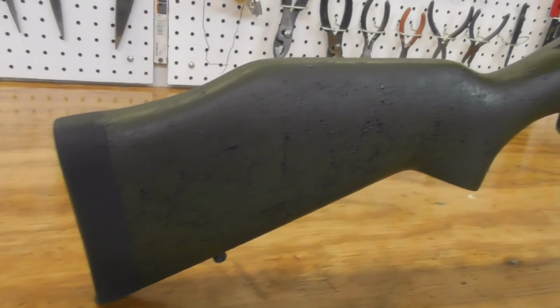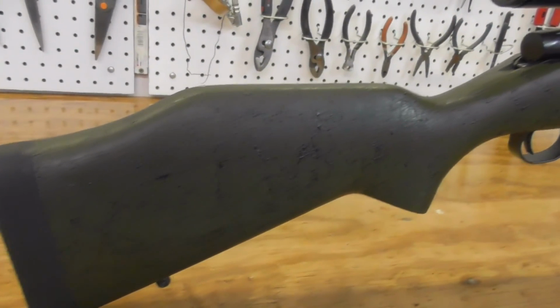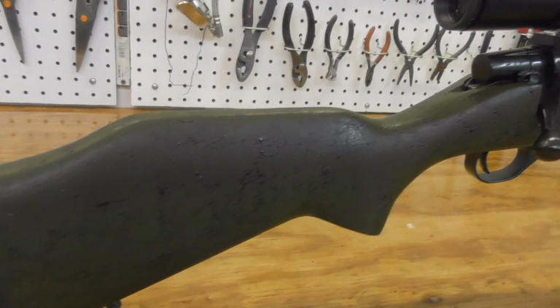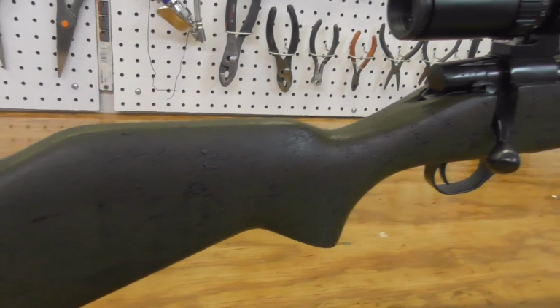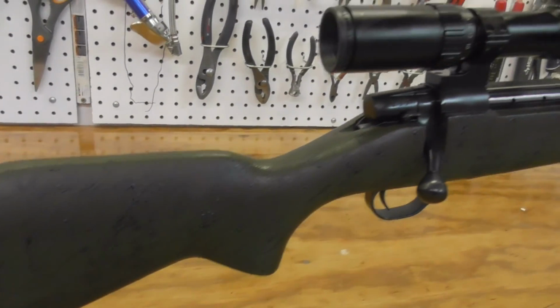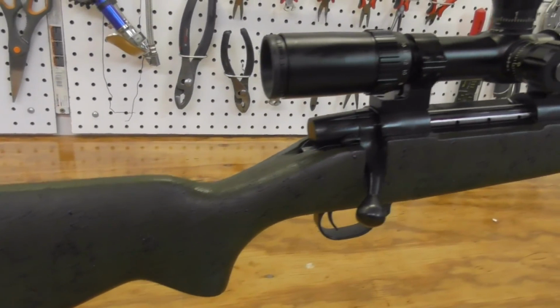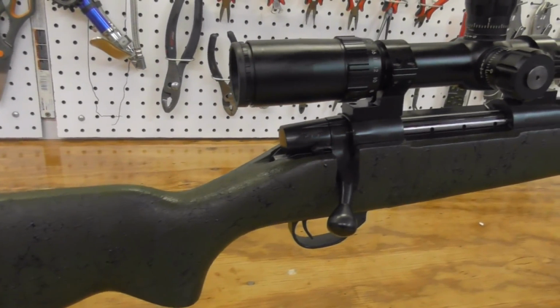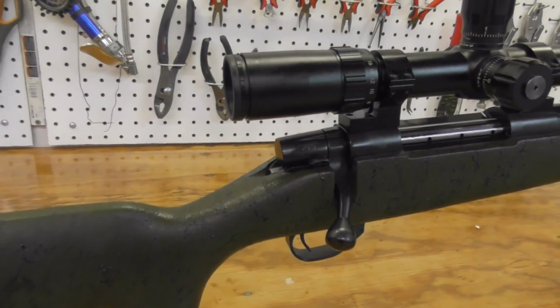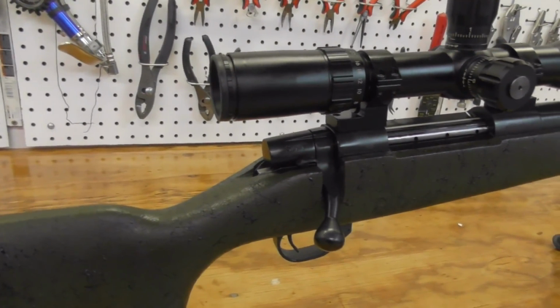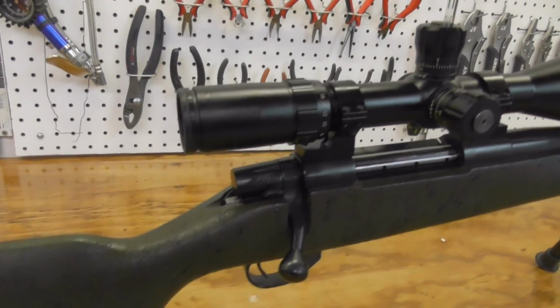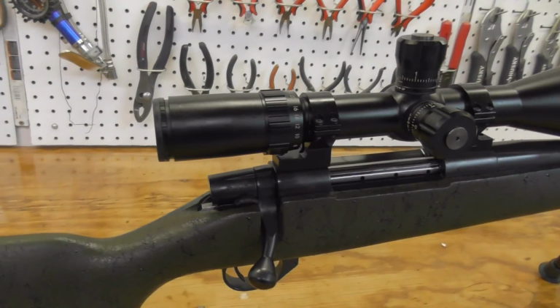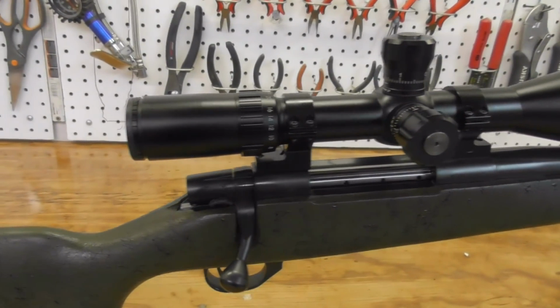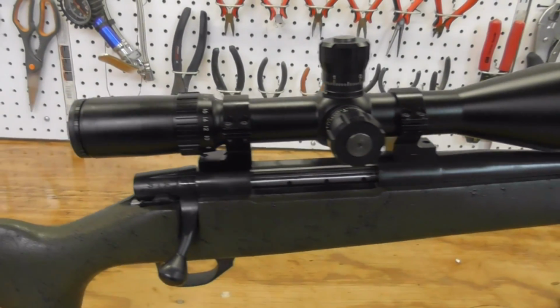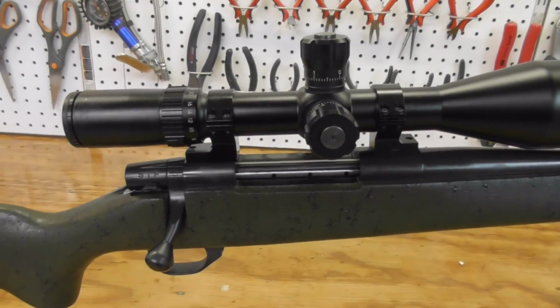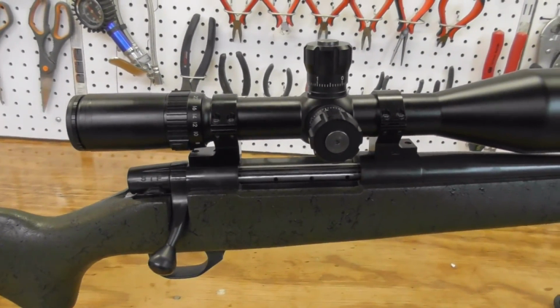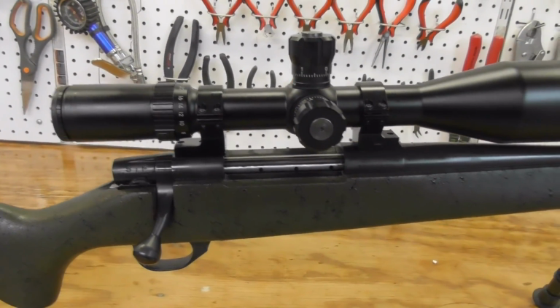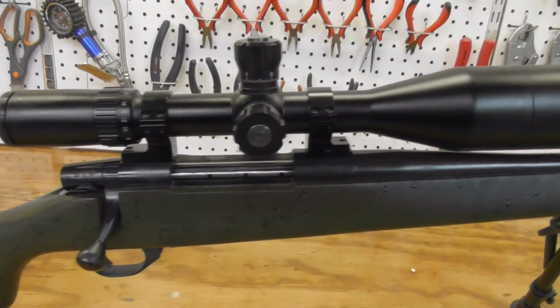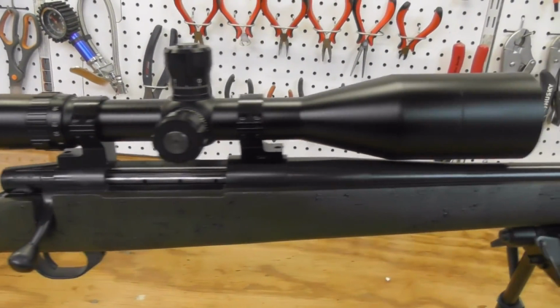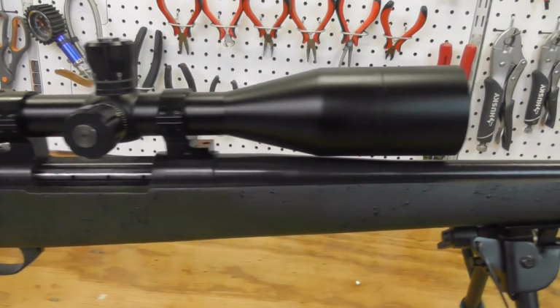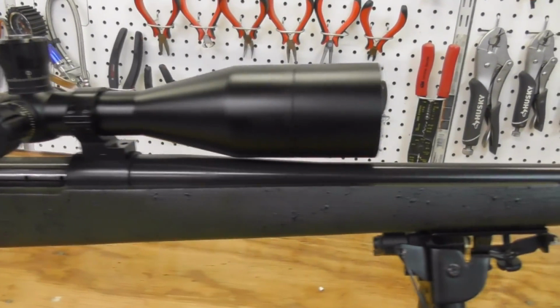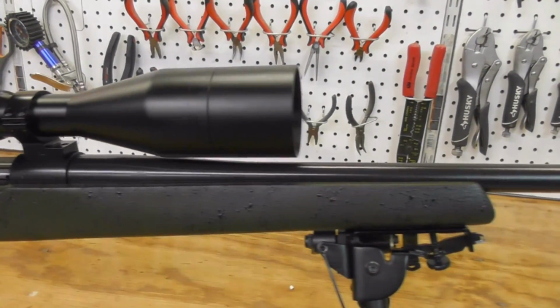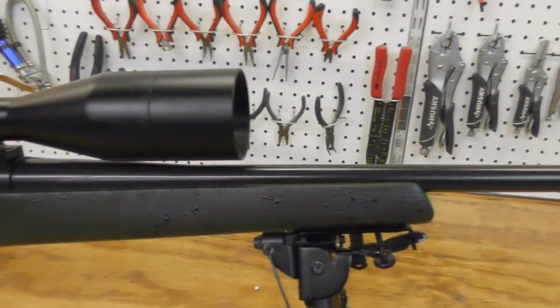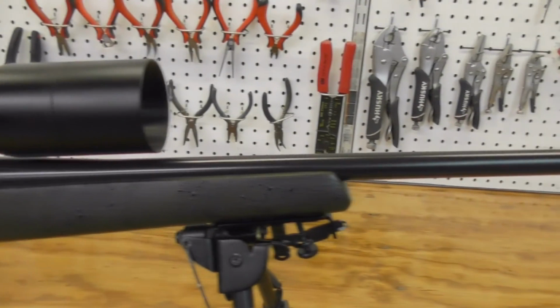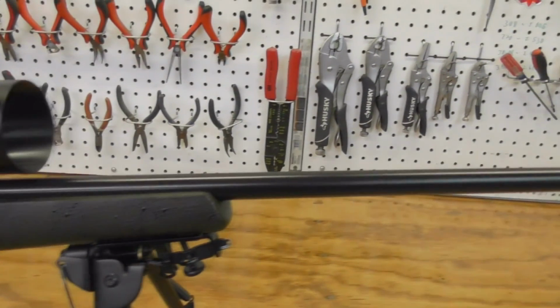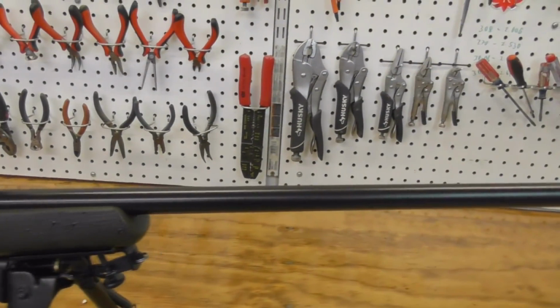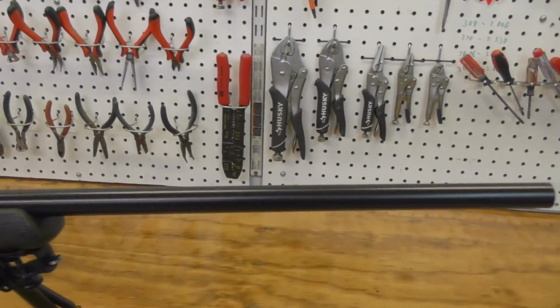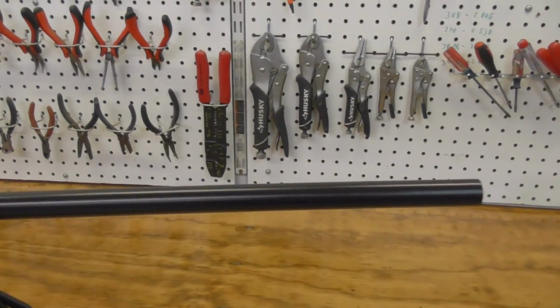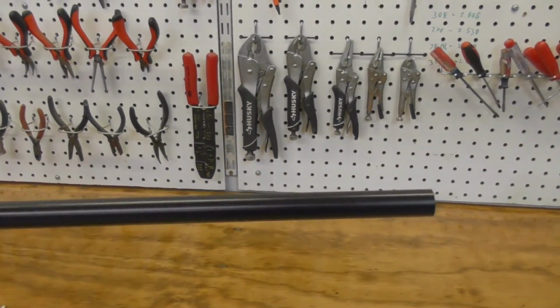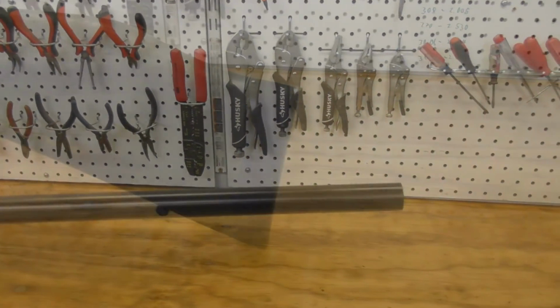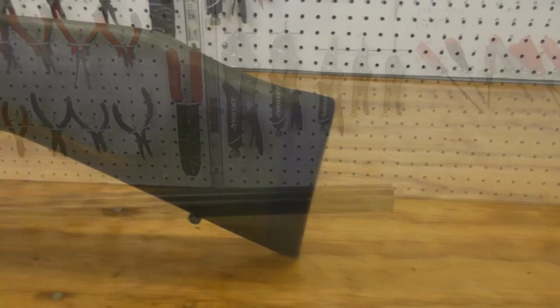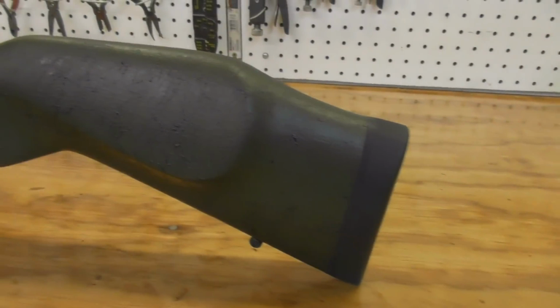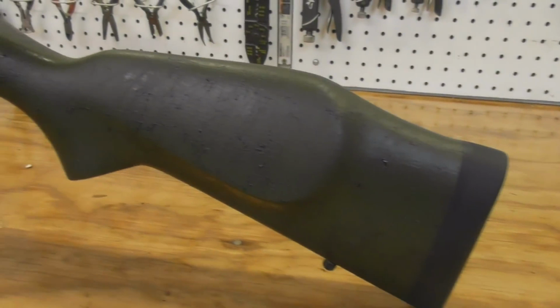Weight out of the box is seven and three-quarter pounds without scope, scope rings, or bipod. Weight in current configuration is ten and one-quarter pounds as you see it currently configured. Overall length of the rifle is 44 and a half inches.